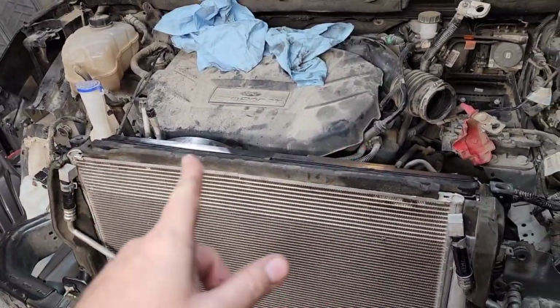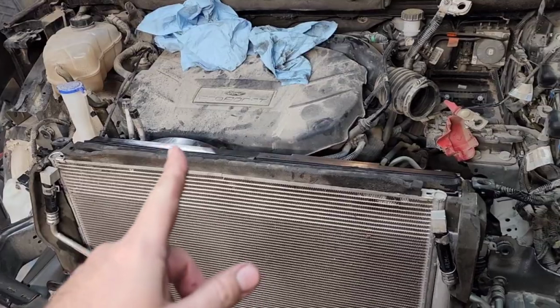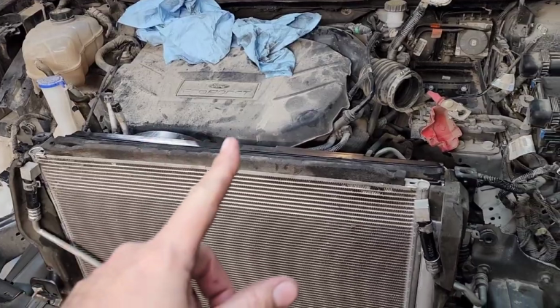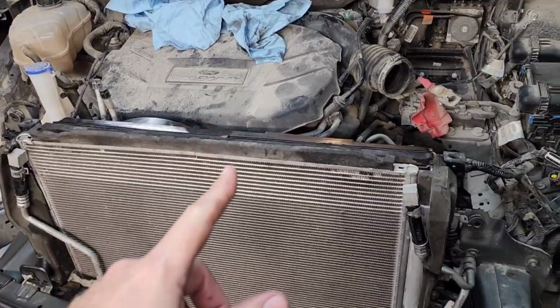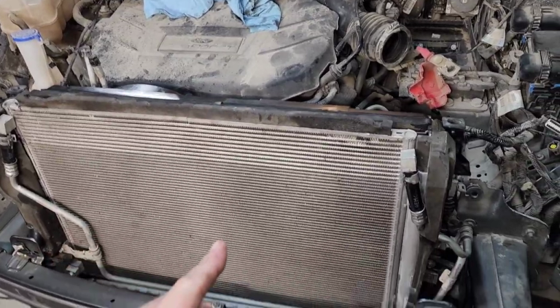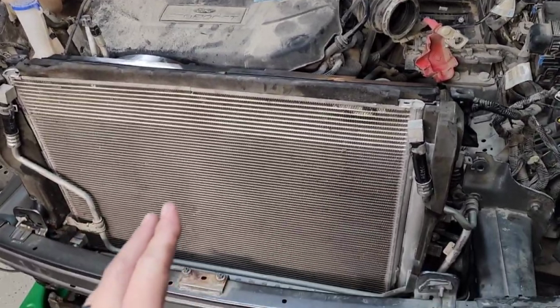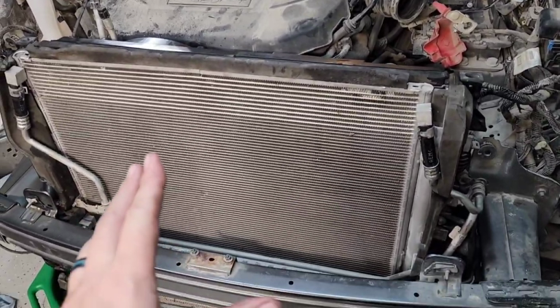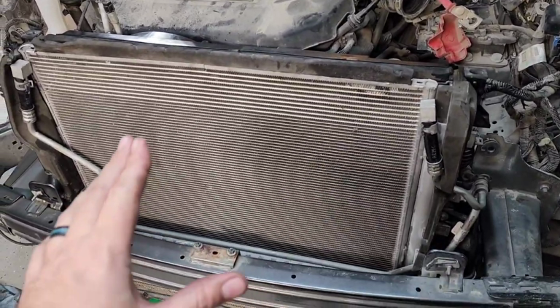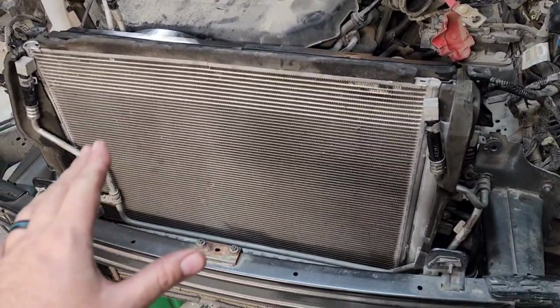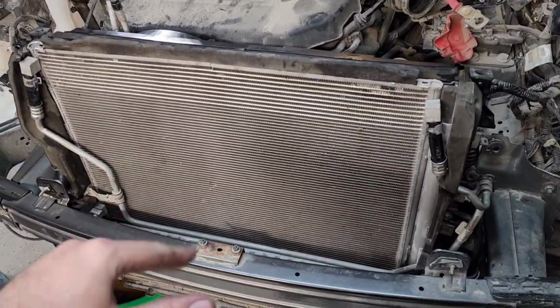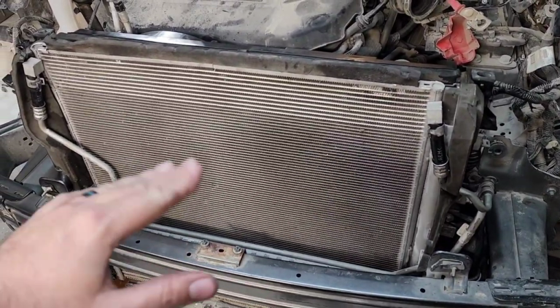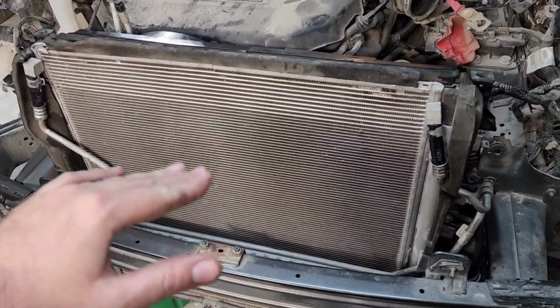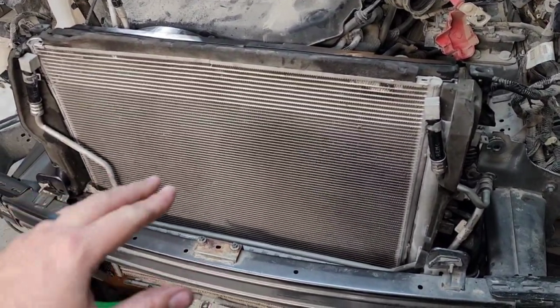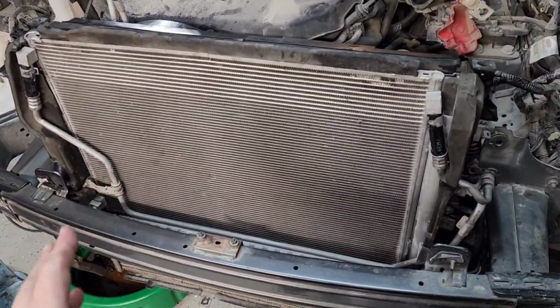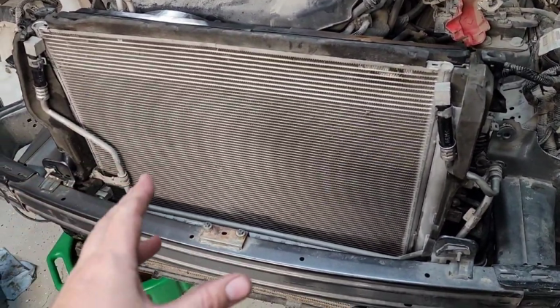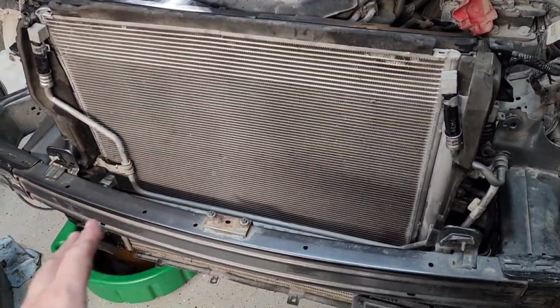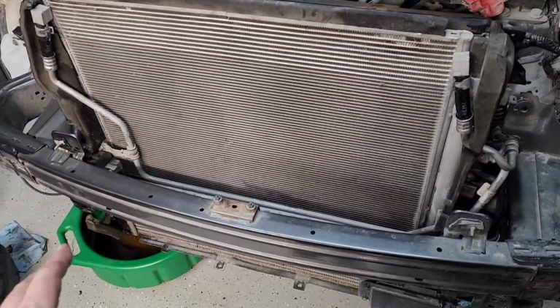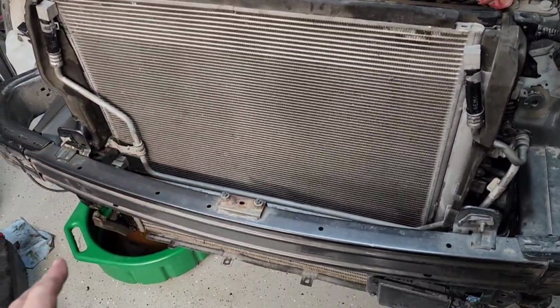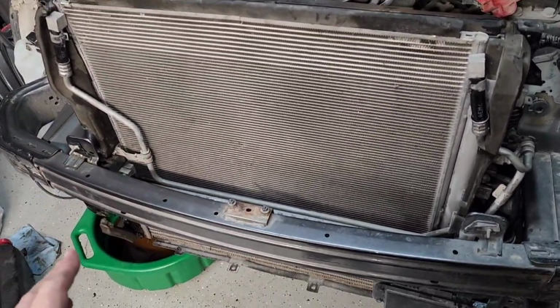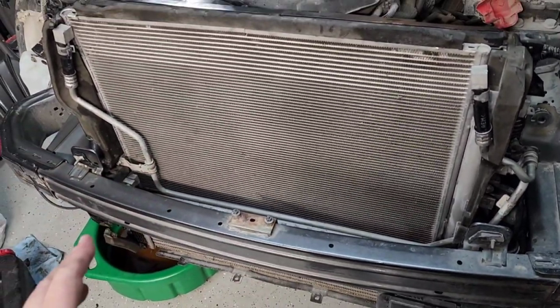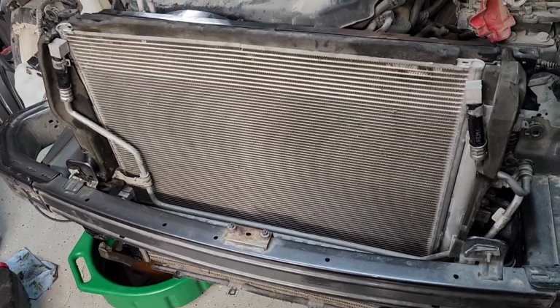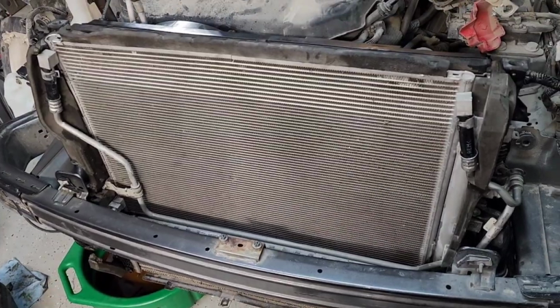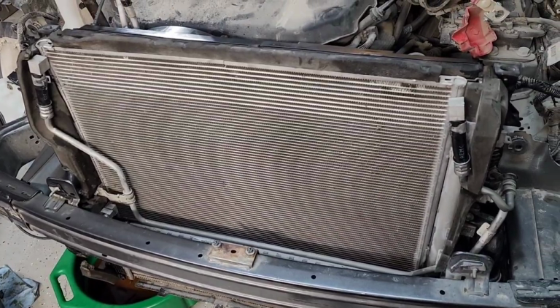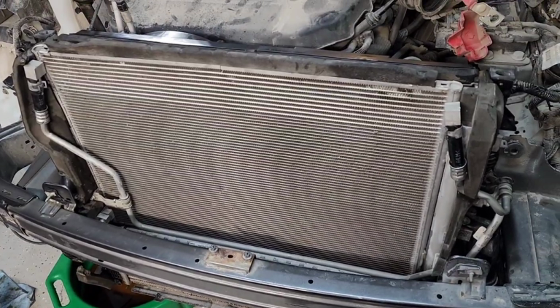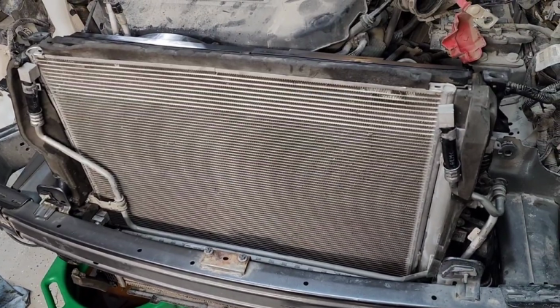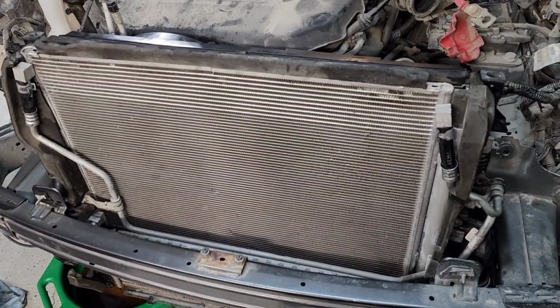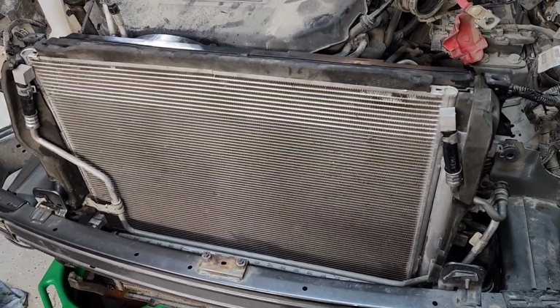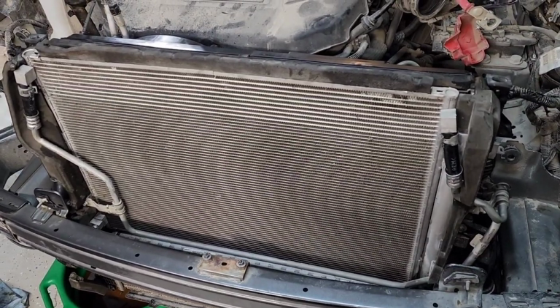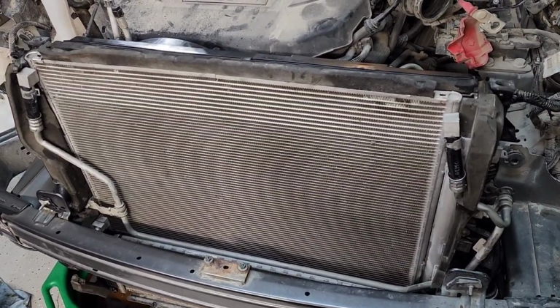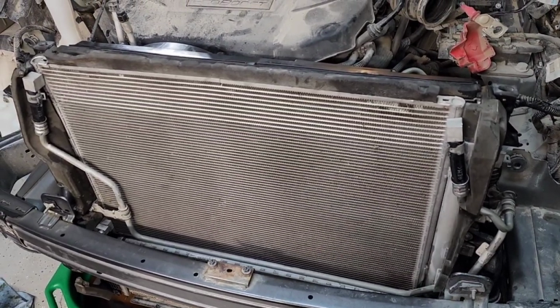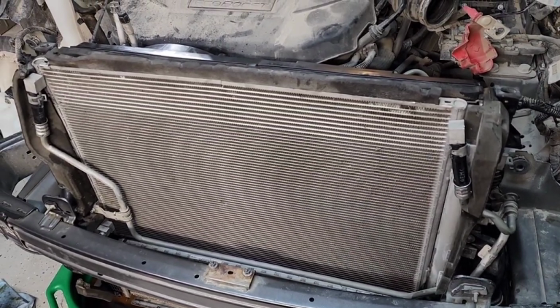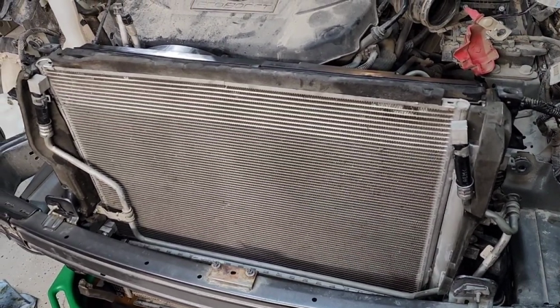Now I need to get the upper radiator support mounted, then the active shutter grill pieces put on, and then plastic weld a thousand things onto the front bumper cover.